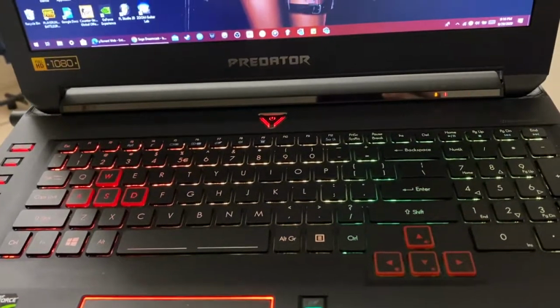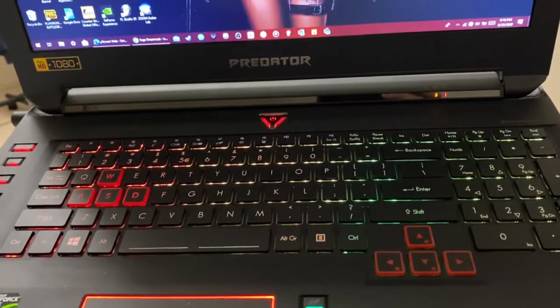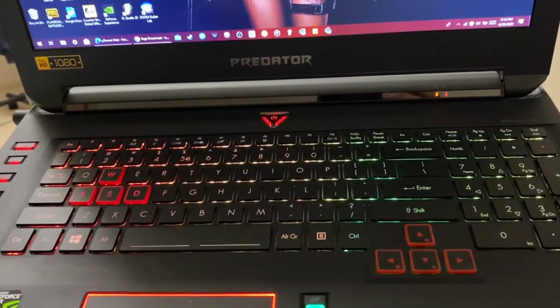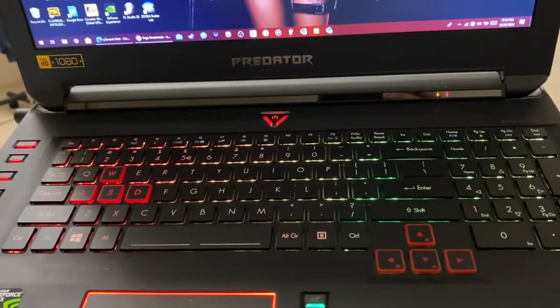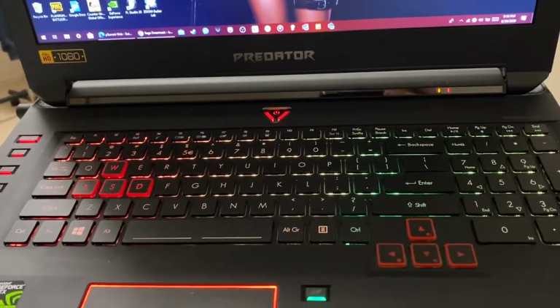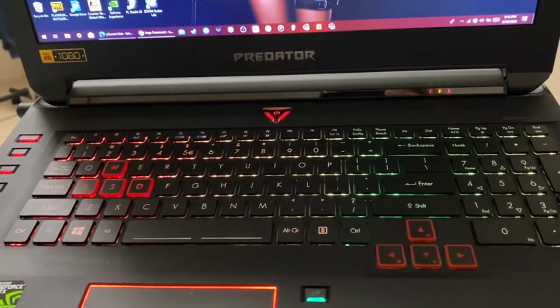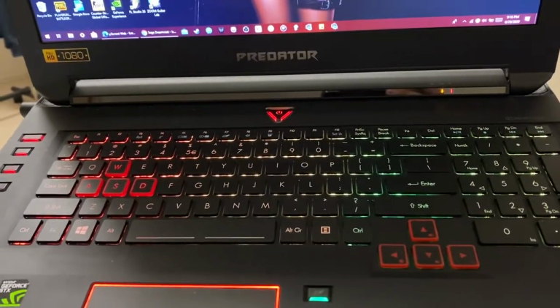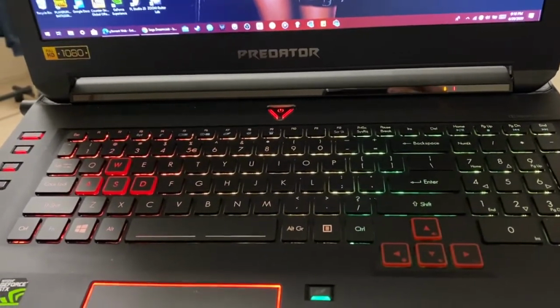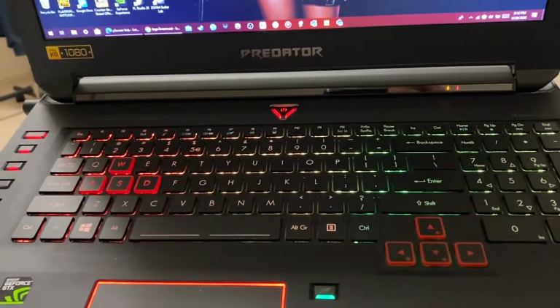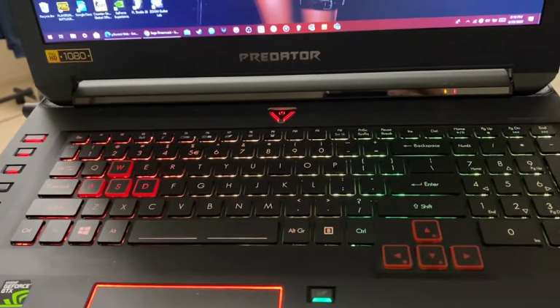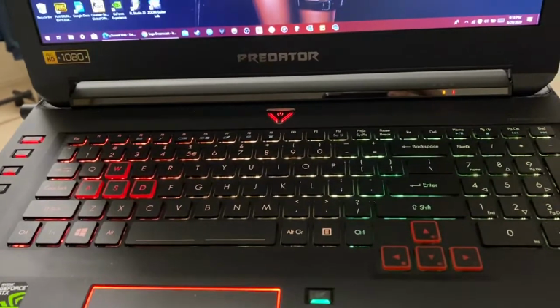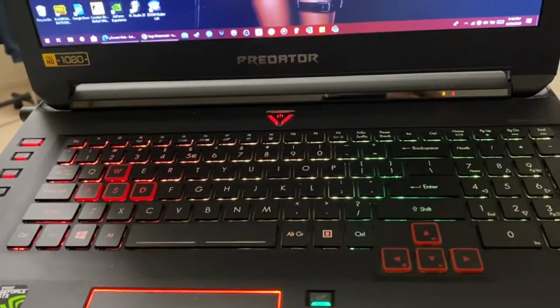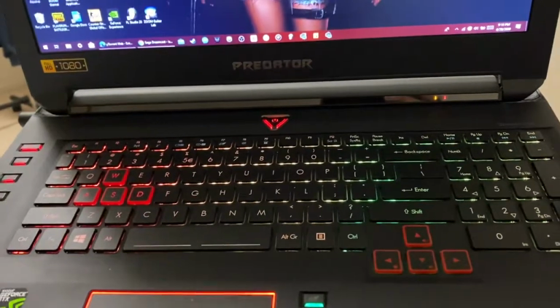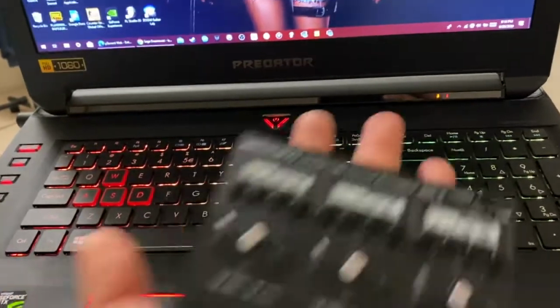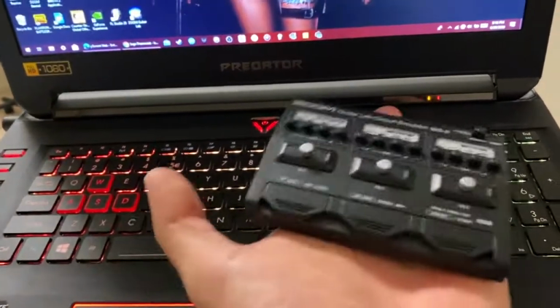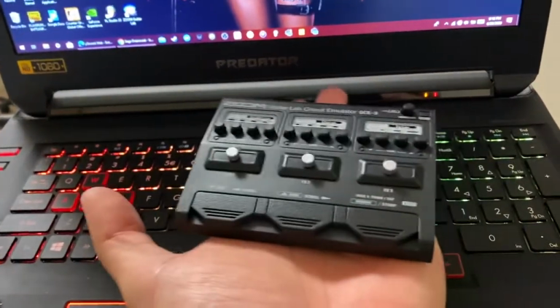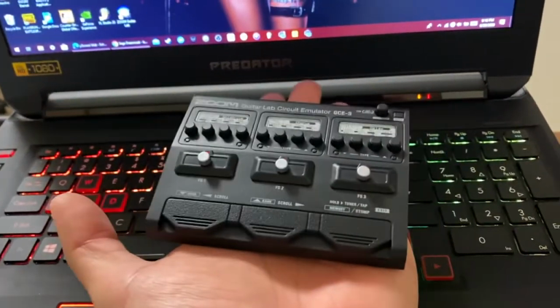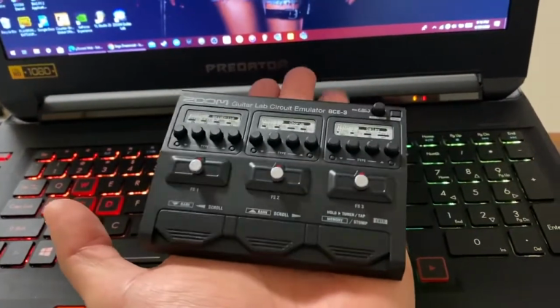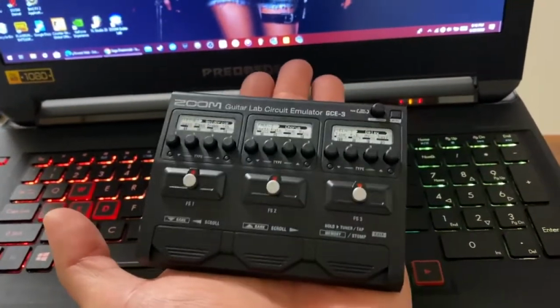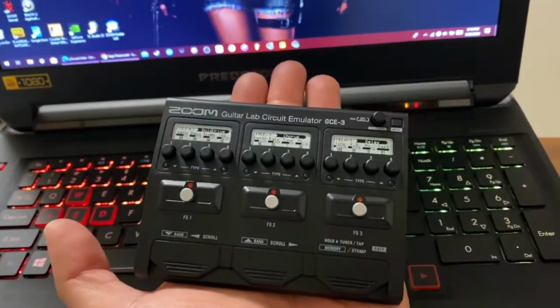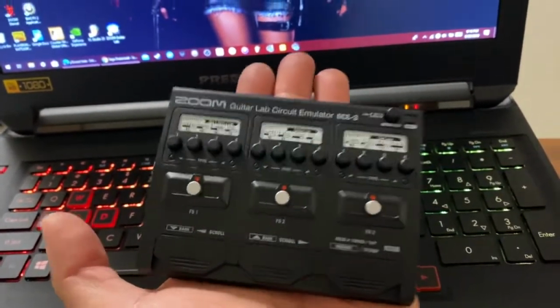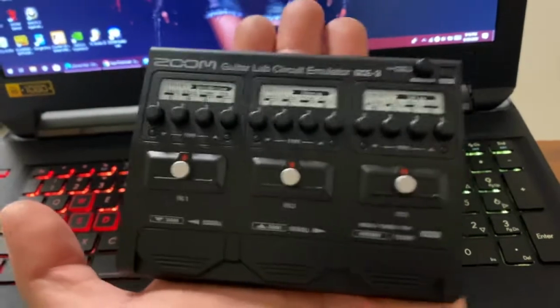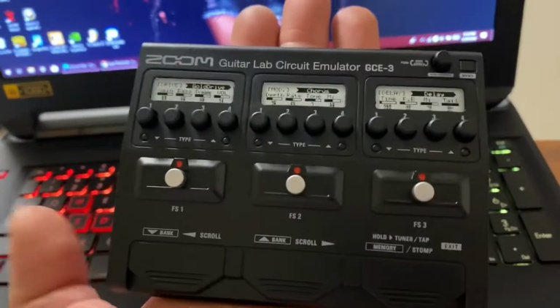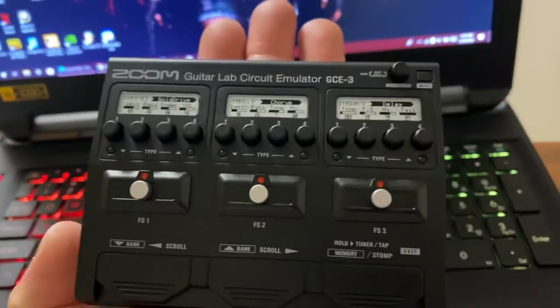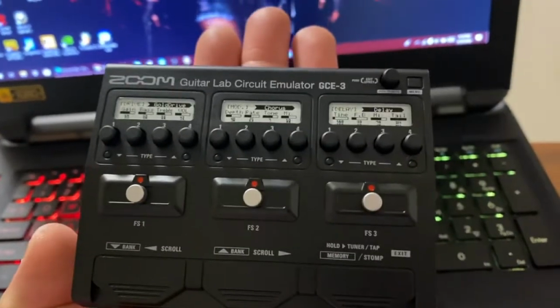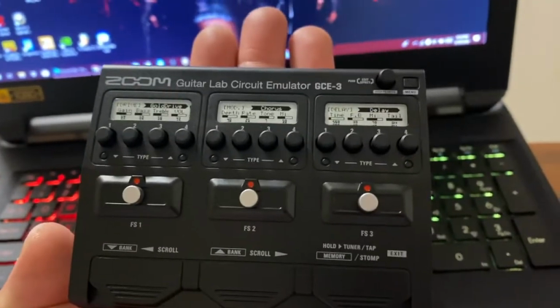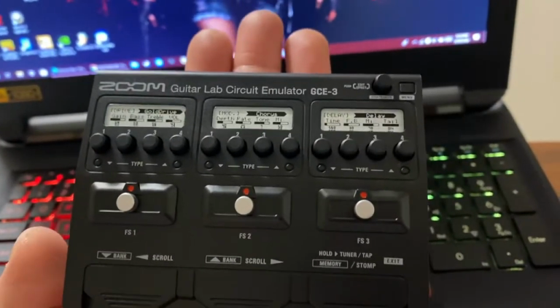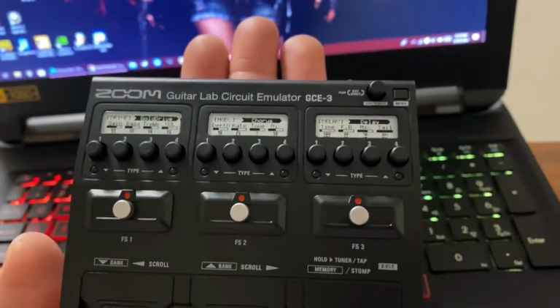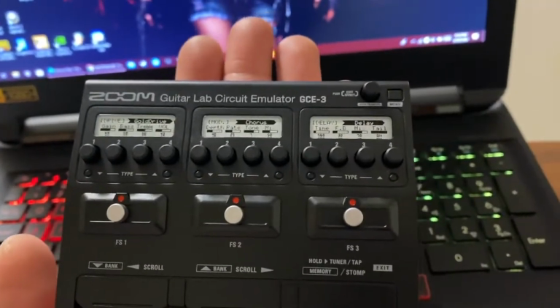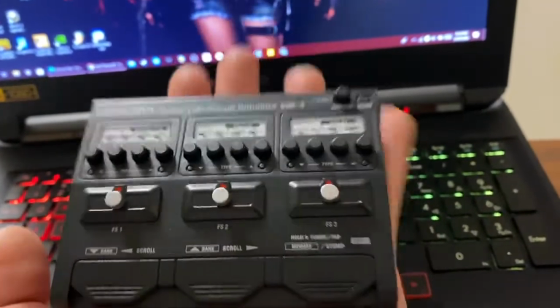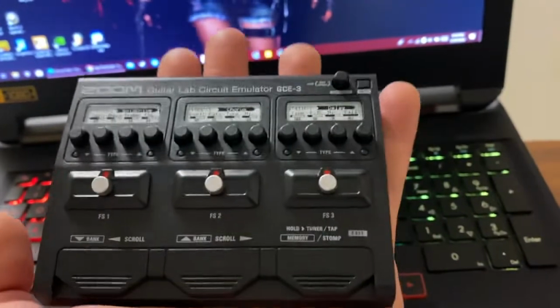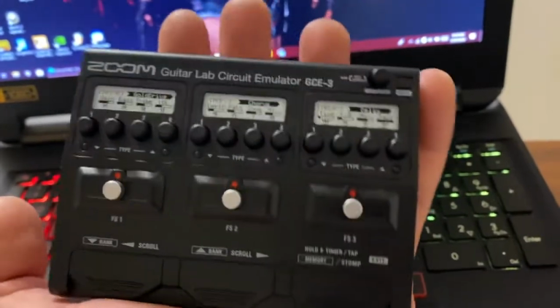Hey guys, how's it going? My name is Sid Pablo. Welcome to my YouTube channel, and today I'm just going to show you this small thing right here — this is the Zoom Guitar Lab Circuit Emulator GC3.